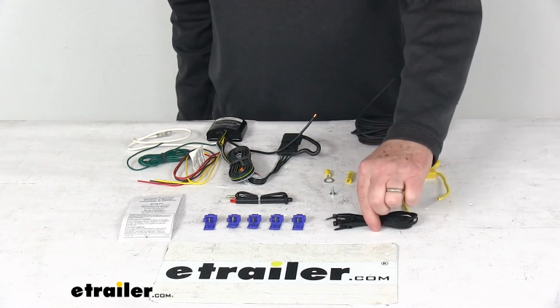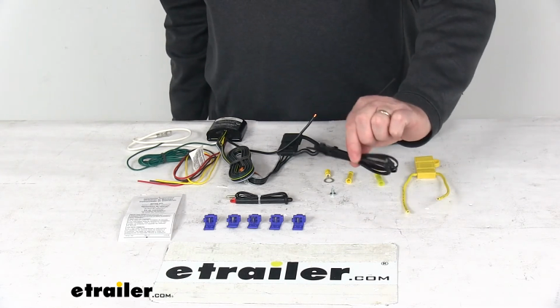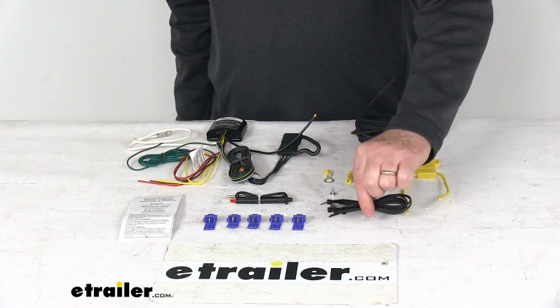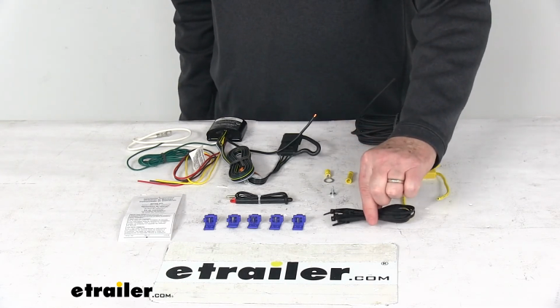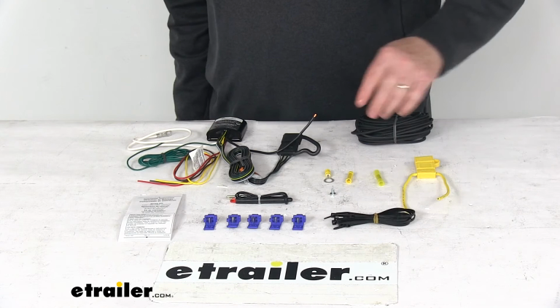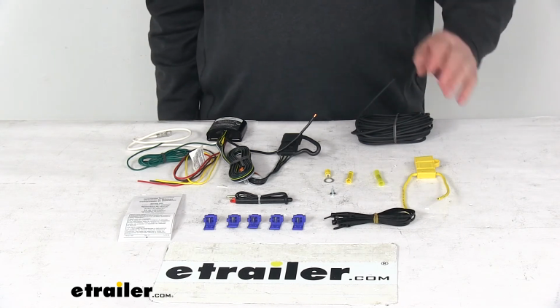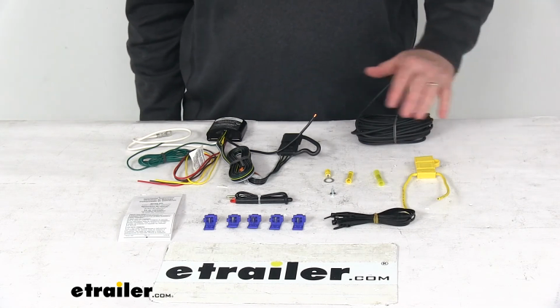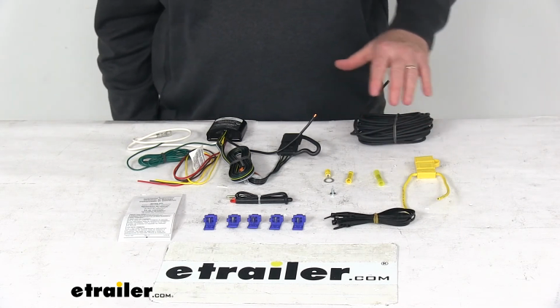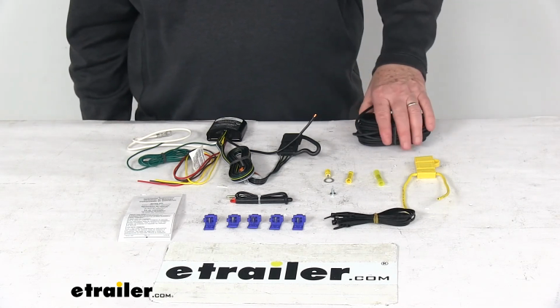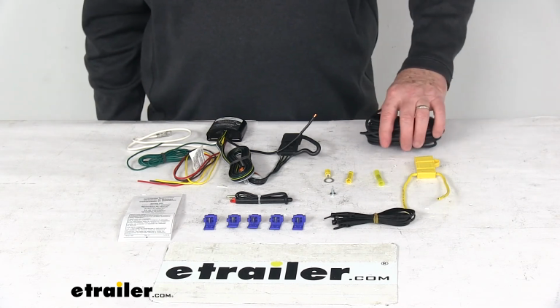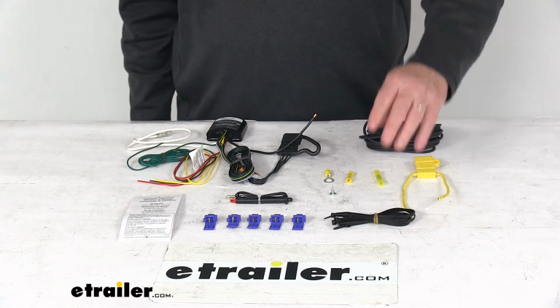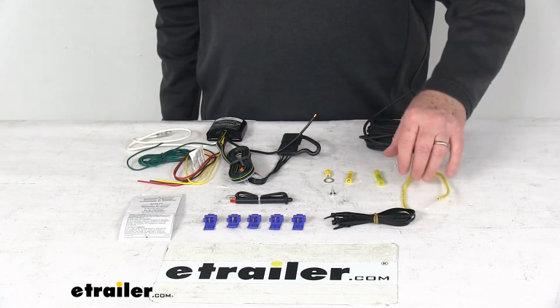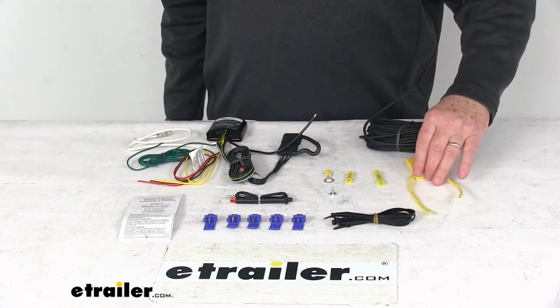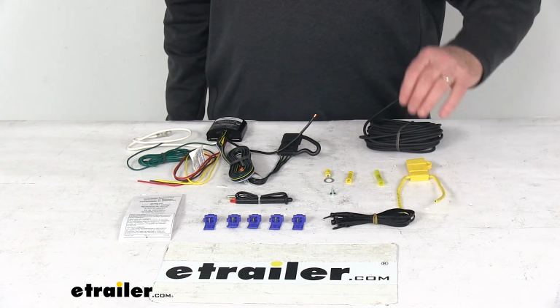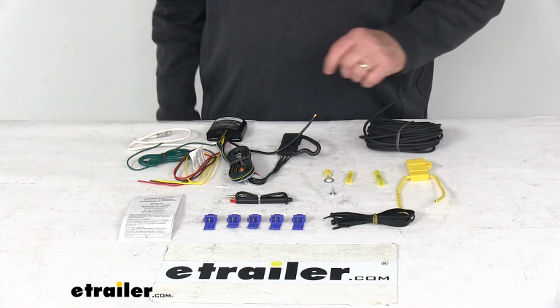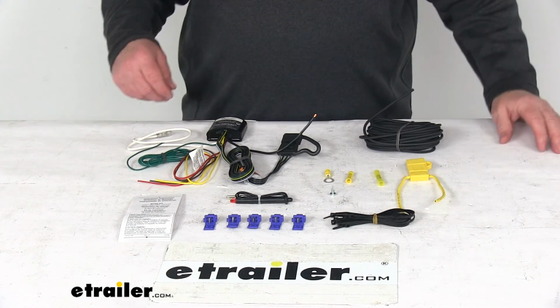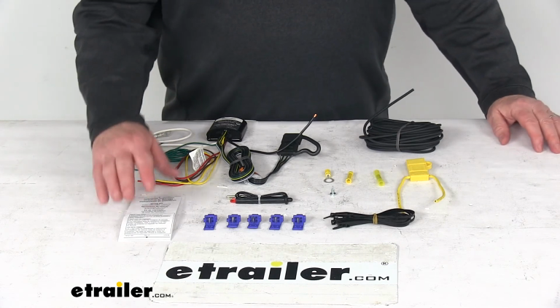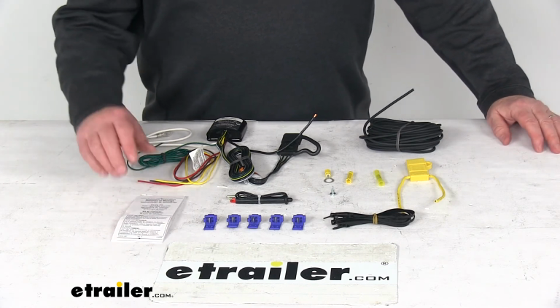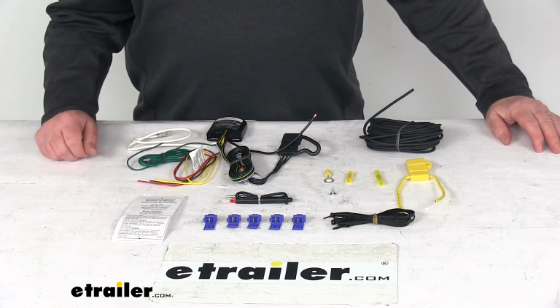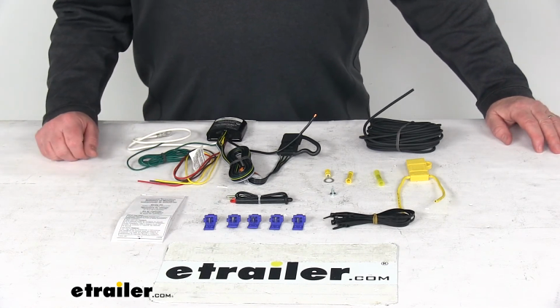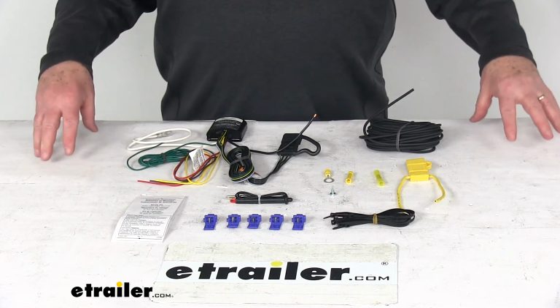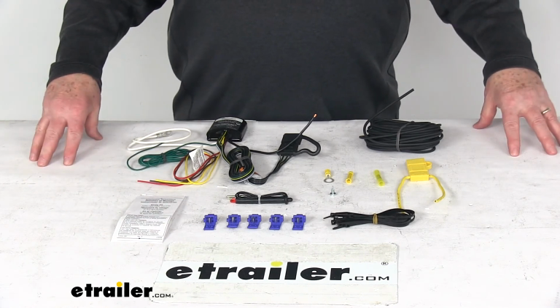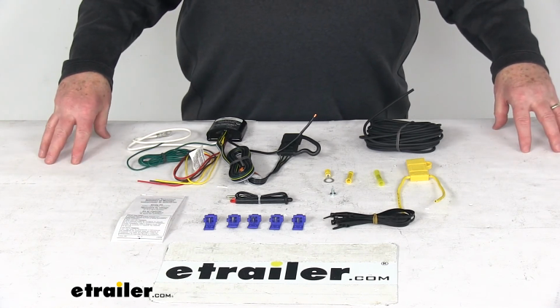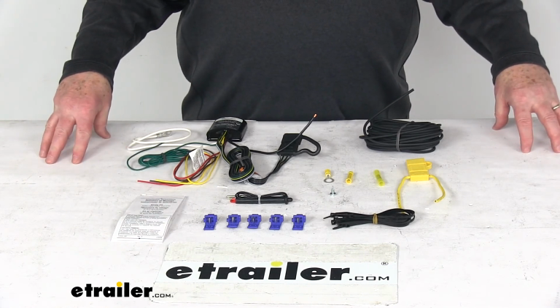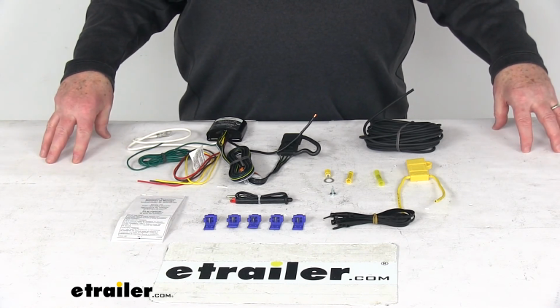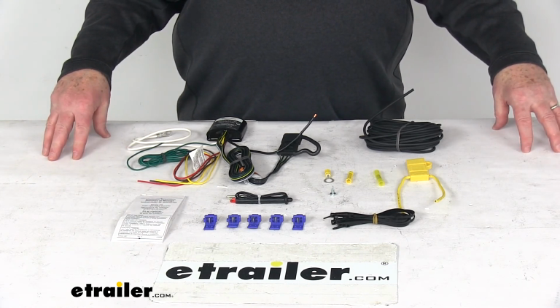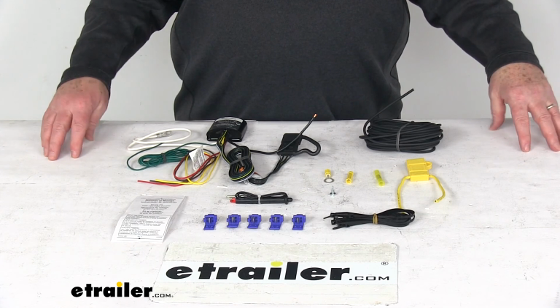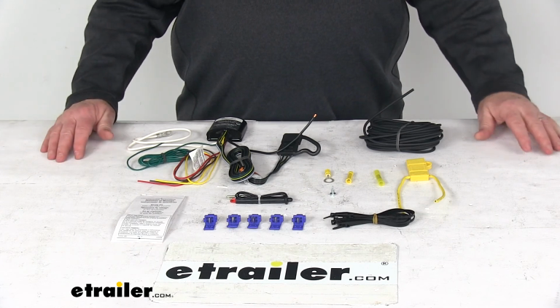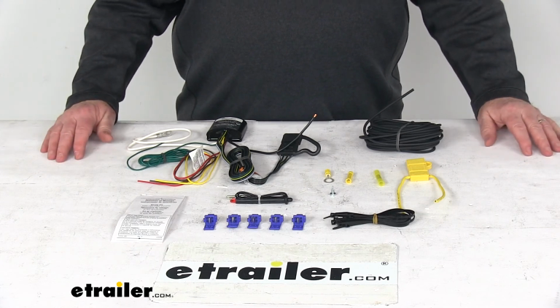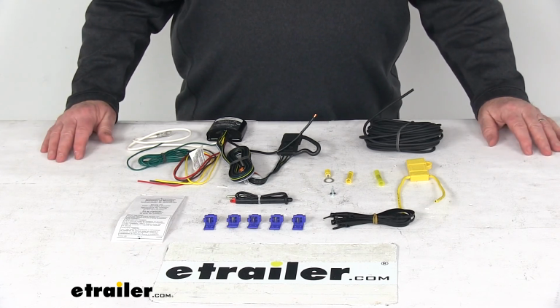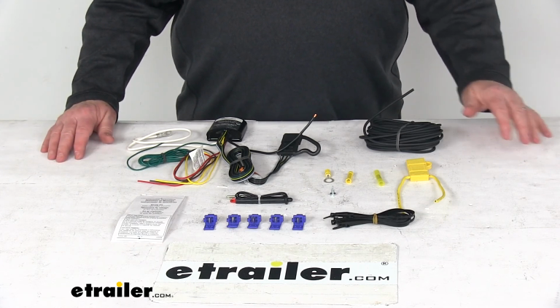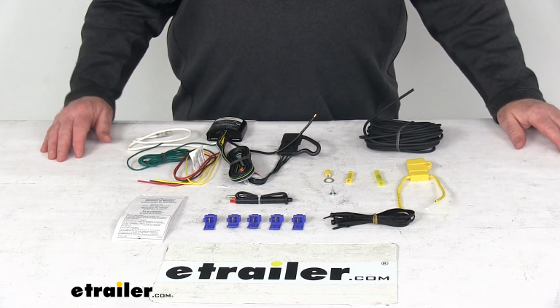They also give you extra cable ties — if you have any wire hanging down, it'll help you pull that up out of the way. That should do it for the review on the upgraded Modulite Vehicle Wiring Harness Kit with the four-way trailer connector and installation kit.